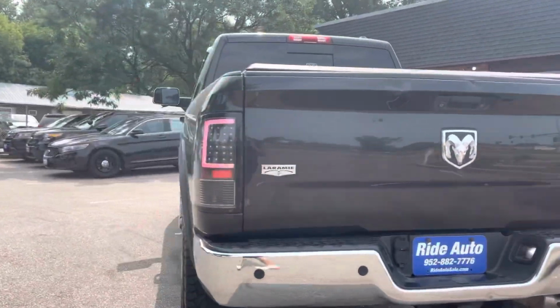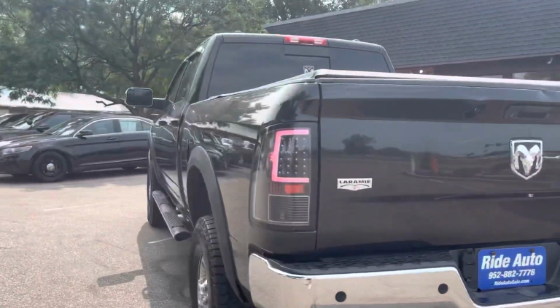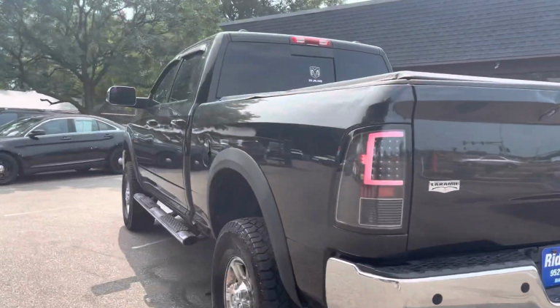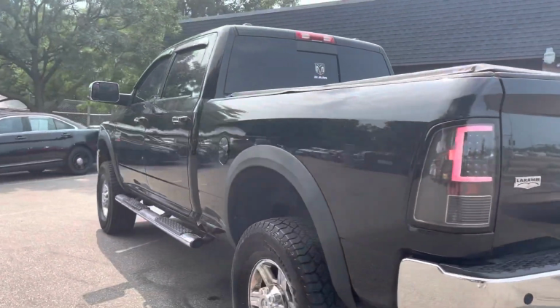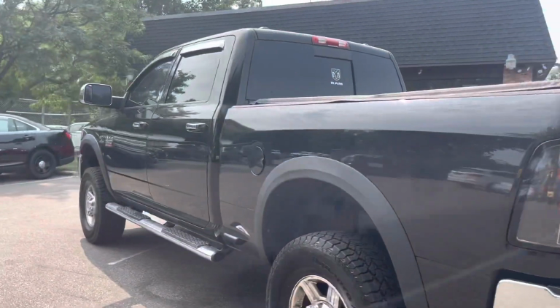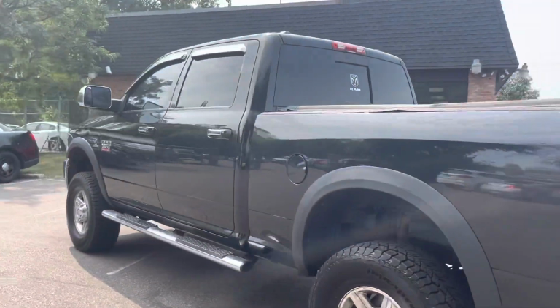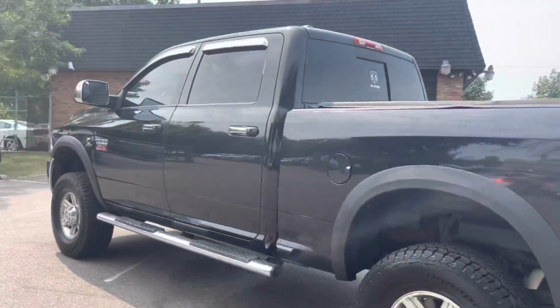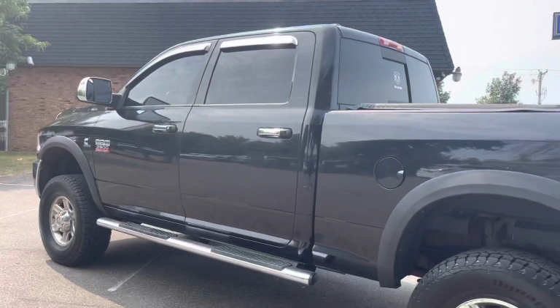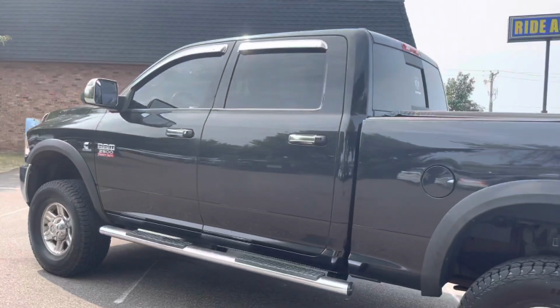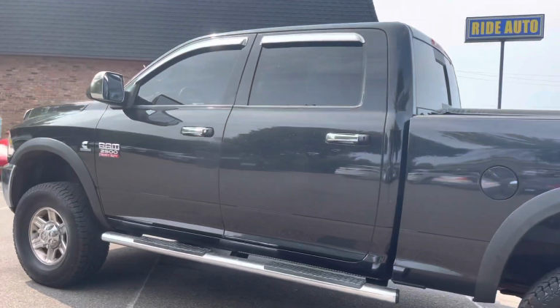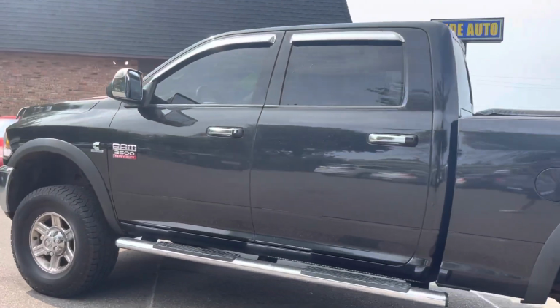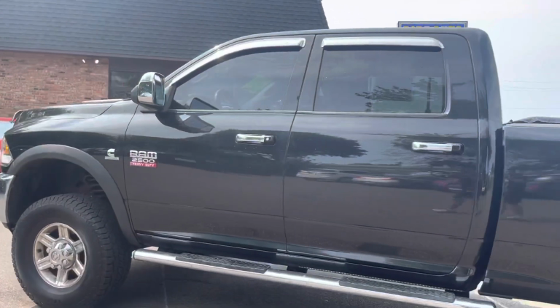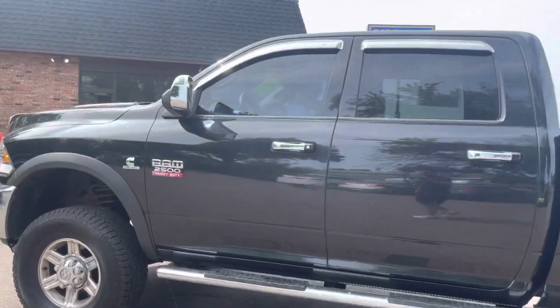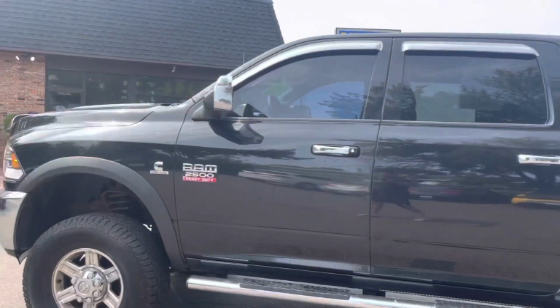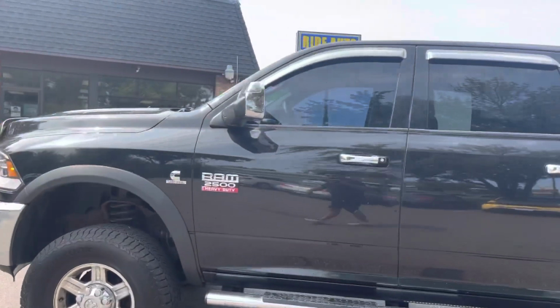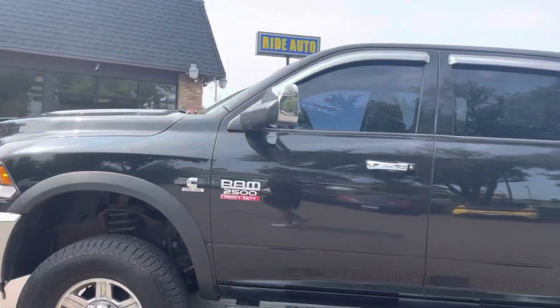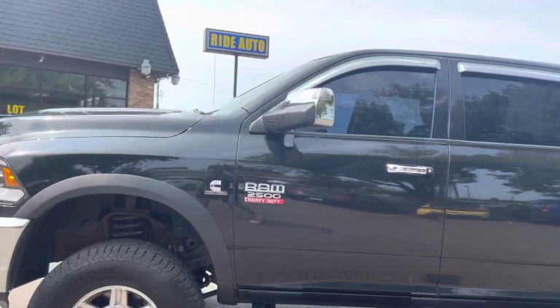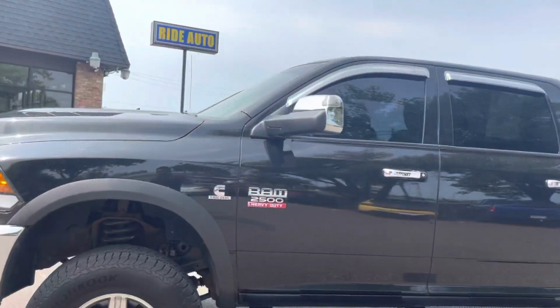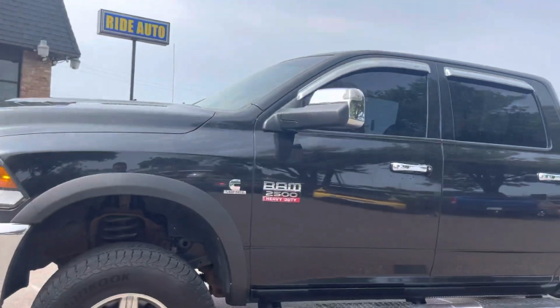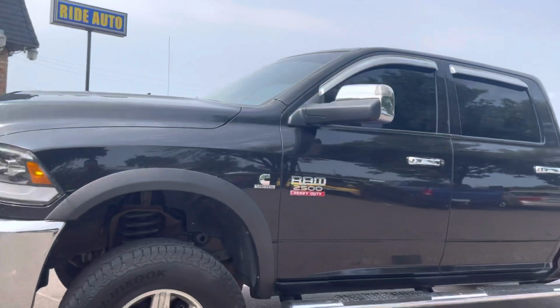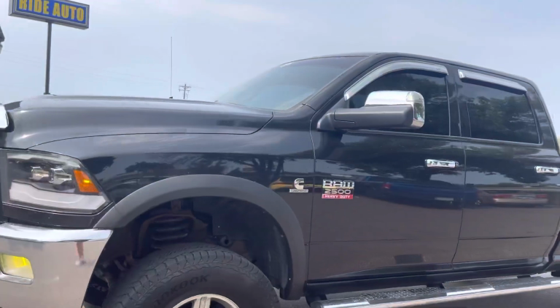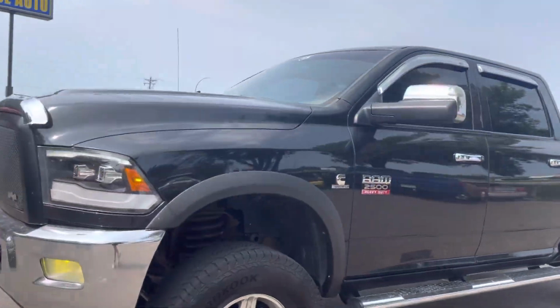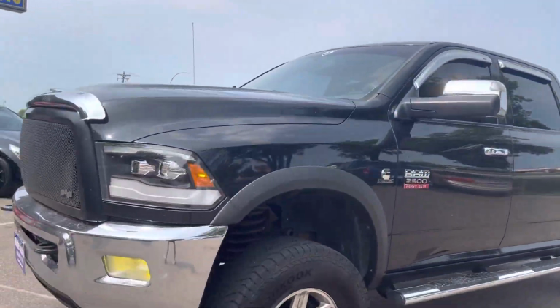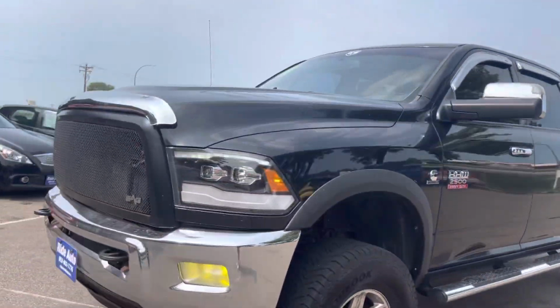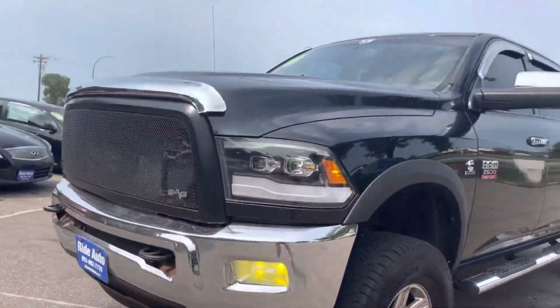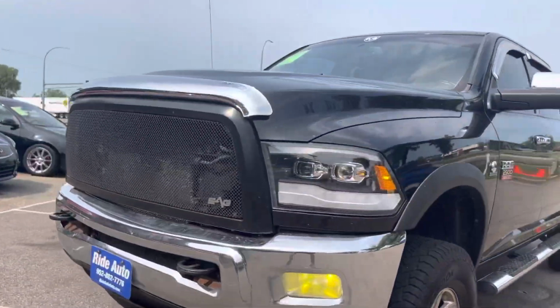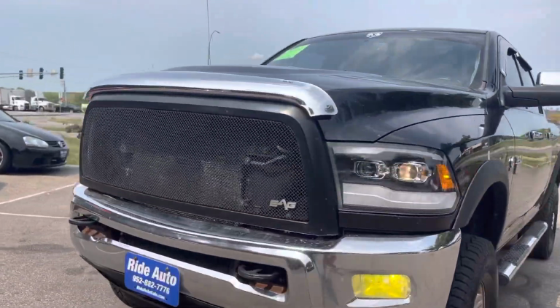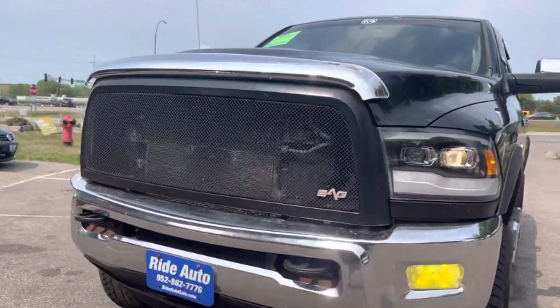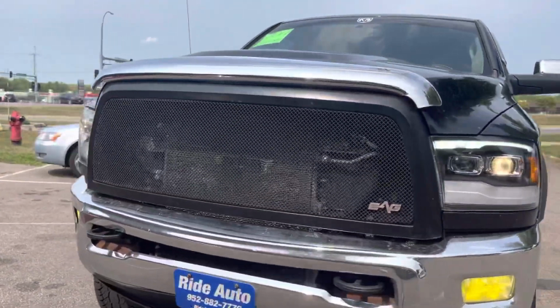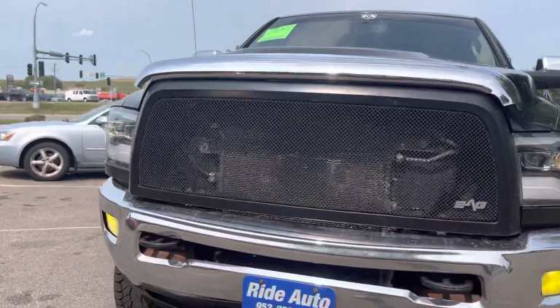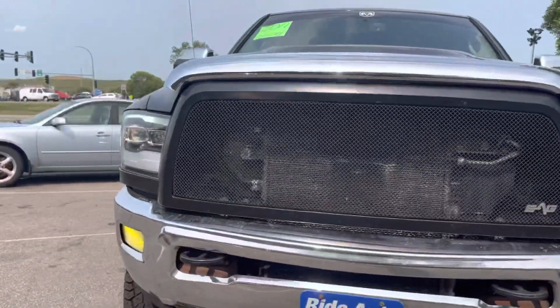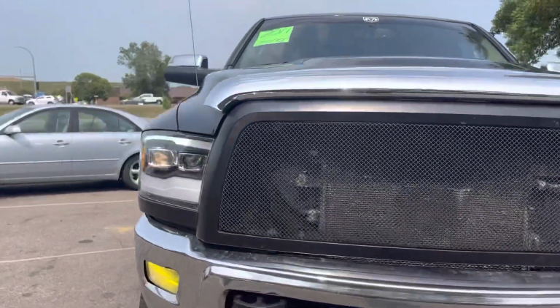As you can see, this truck is in excellent condition. It is a clean title vehicle, it's got the telescopic tow mirrors, a lot of chrome accents on this vehicle. It's got the high intensity headlights, fog lights, custom grill.